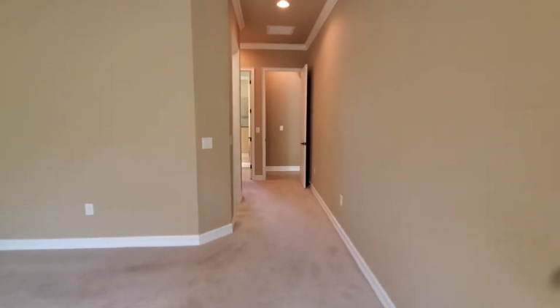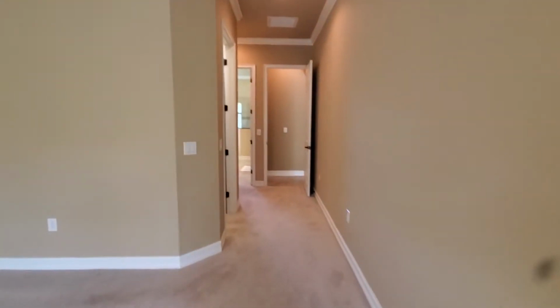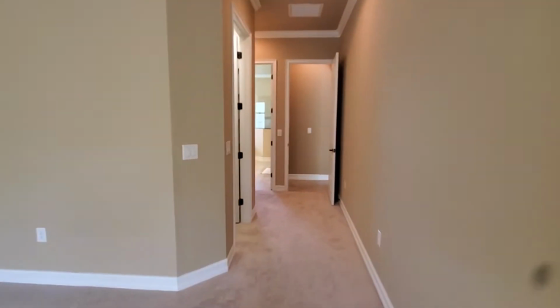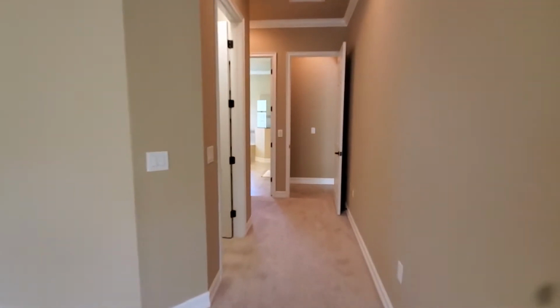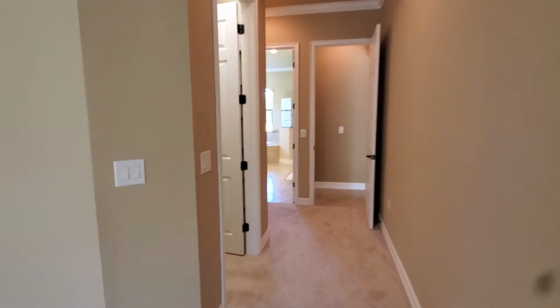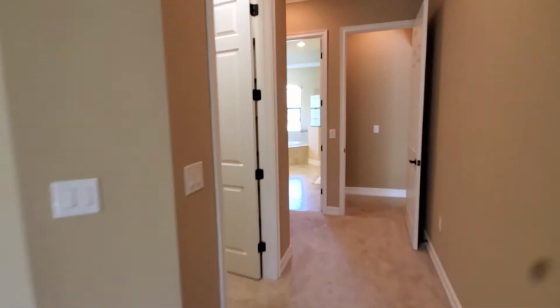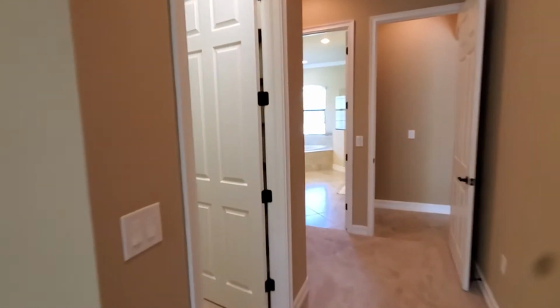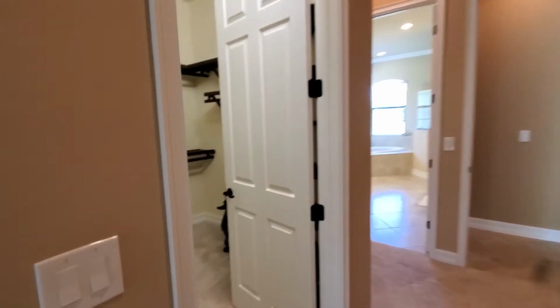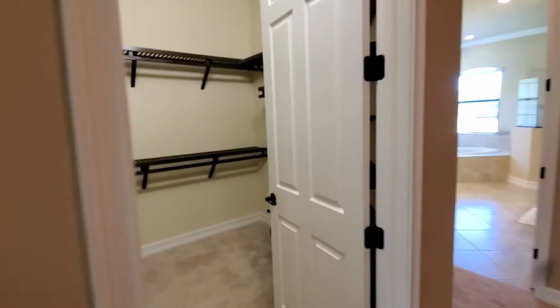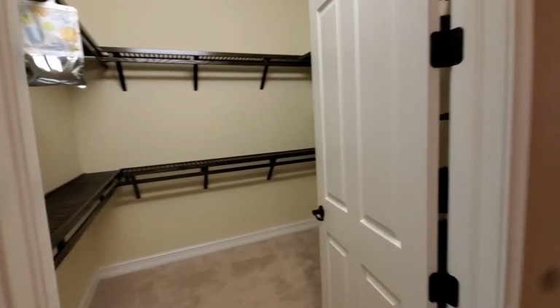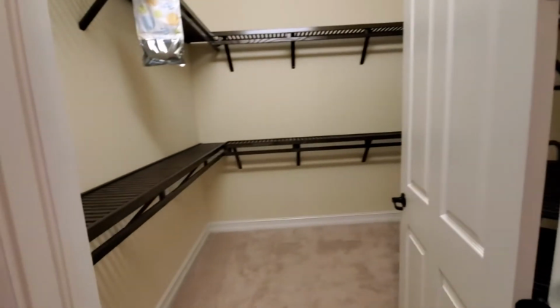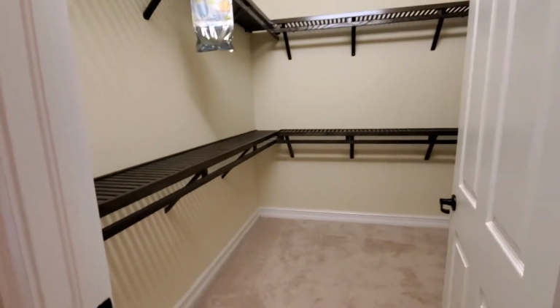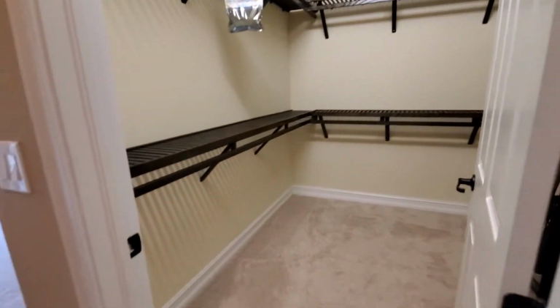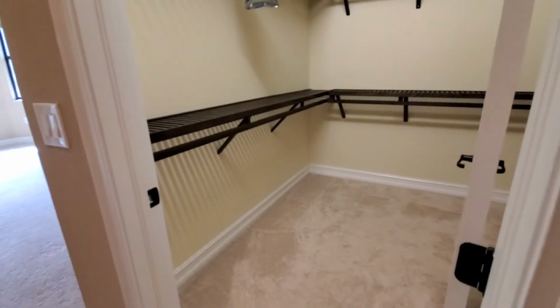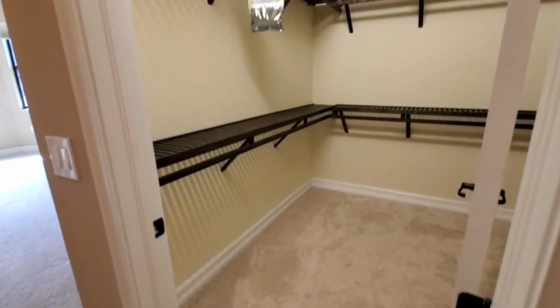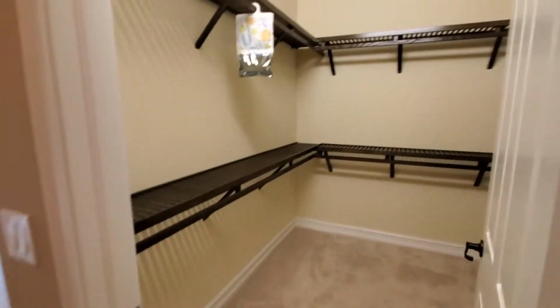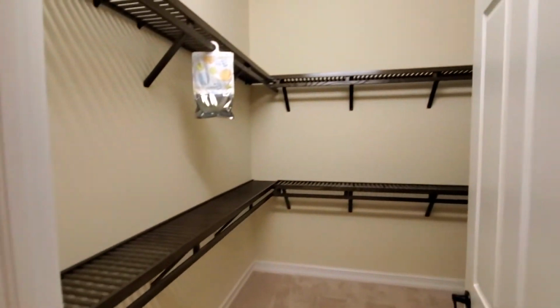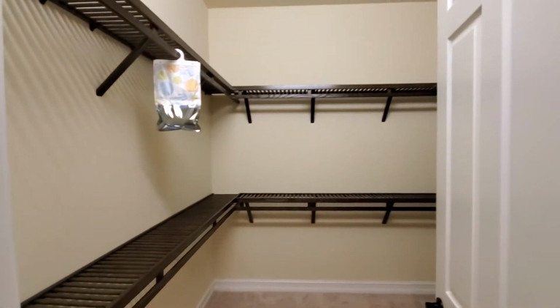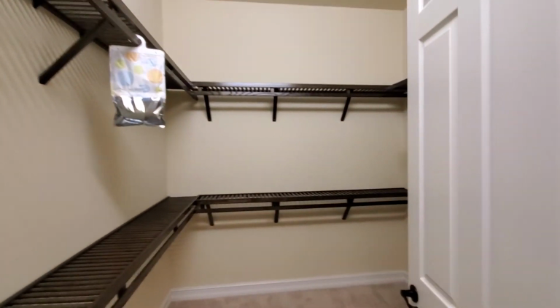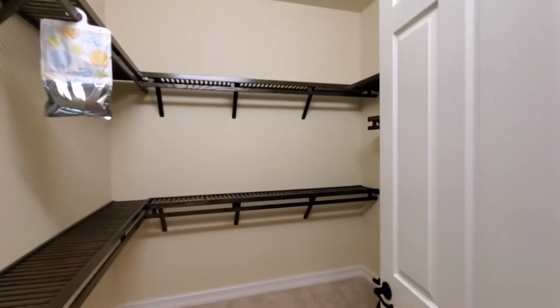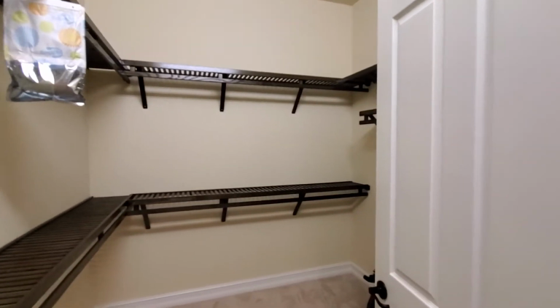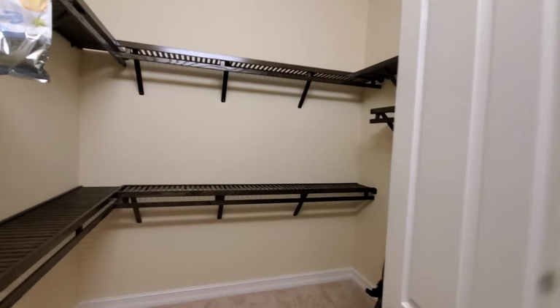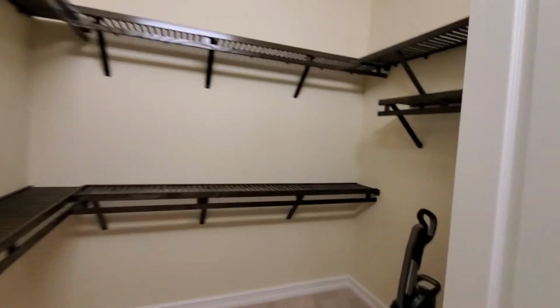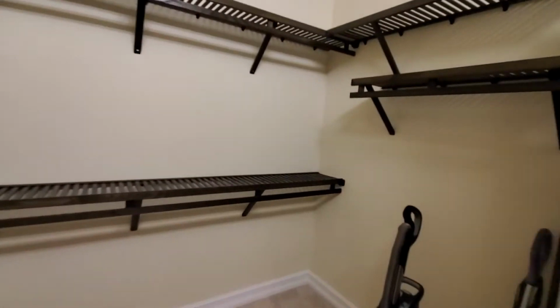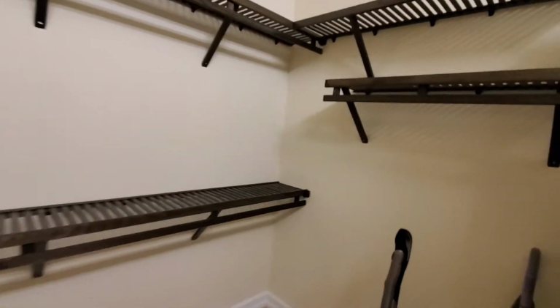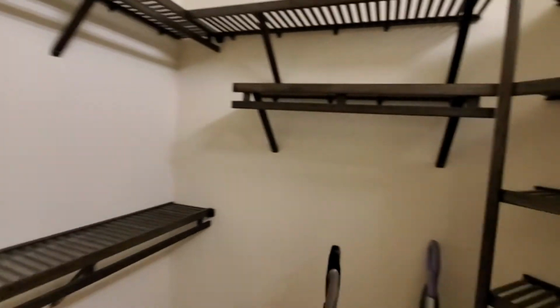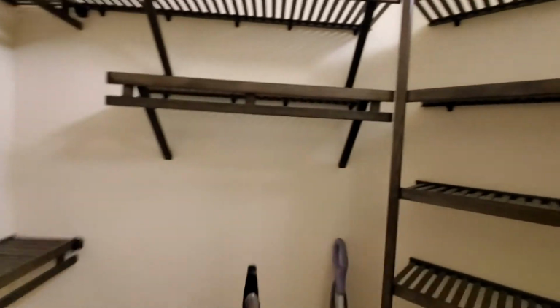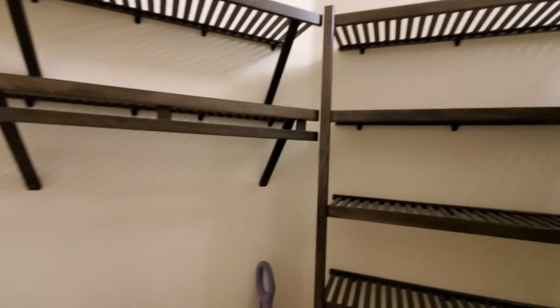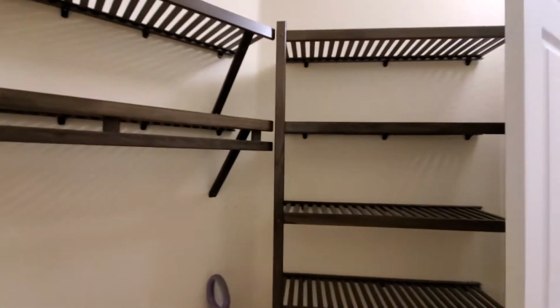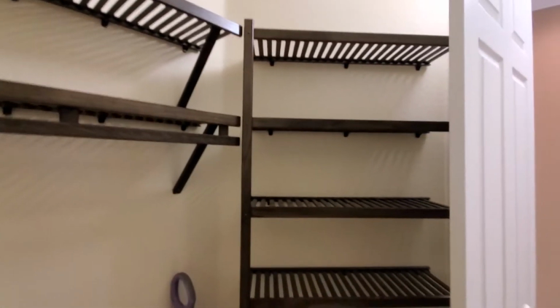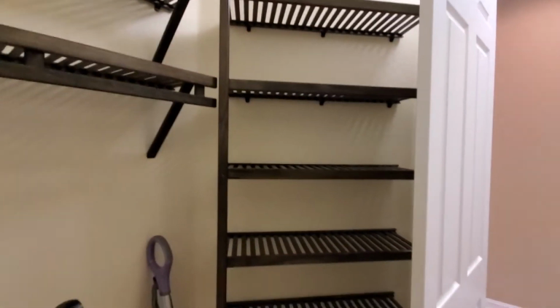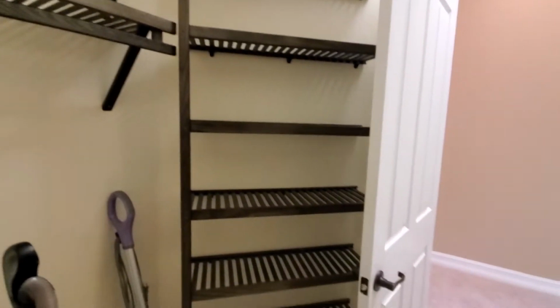On the left here, you've got the closet. There is one closet, but it is huge. You've got multiple shelves for storage, as well as some racking directly behind the door for shoes and towels and things of that nature.